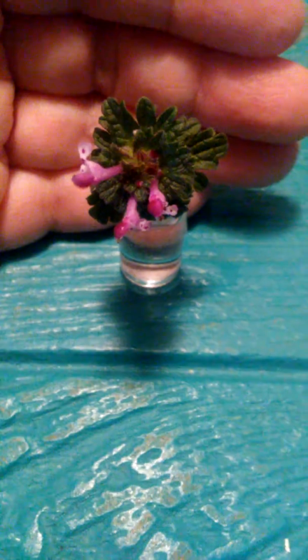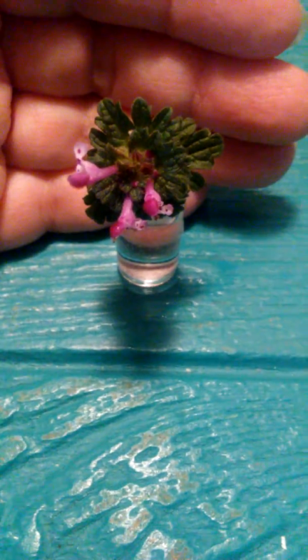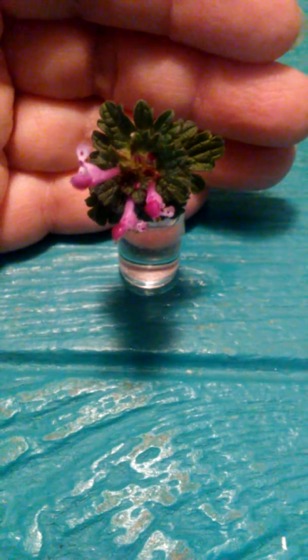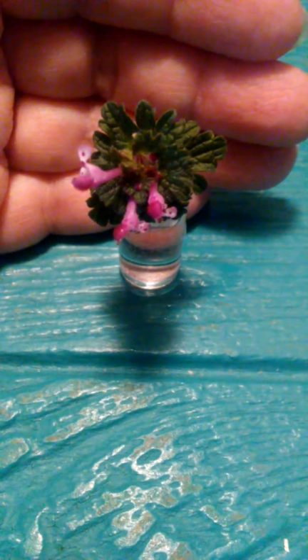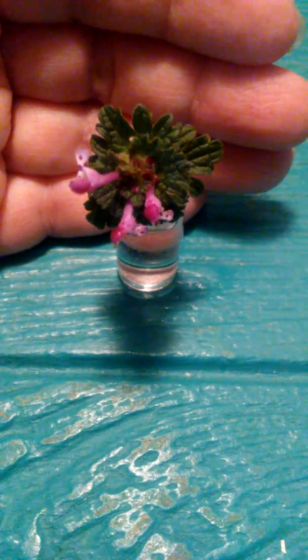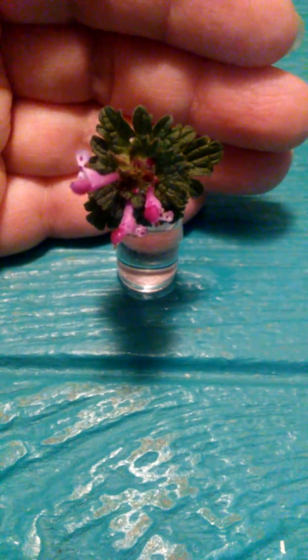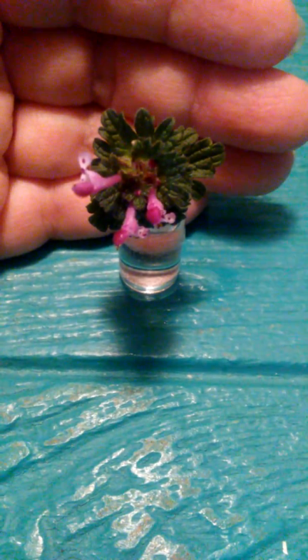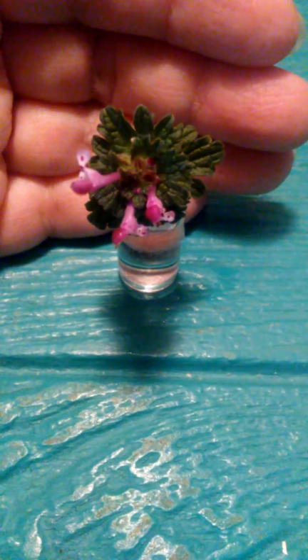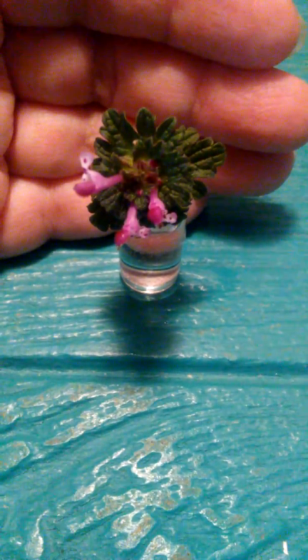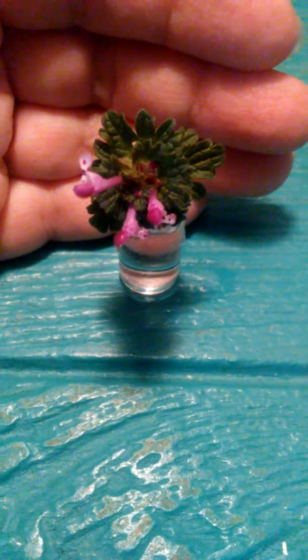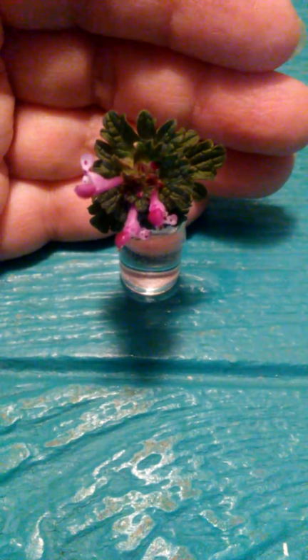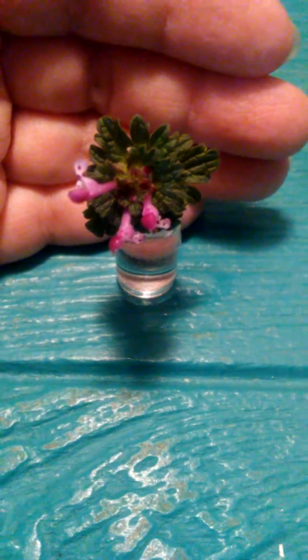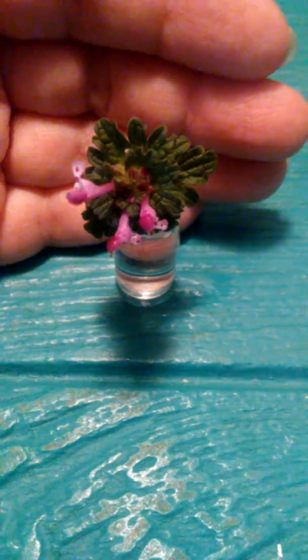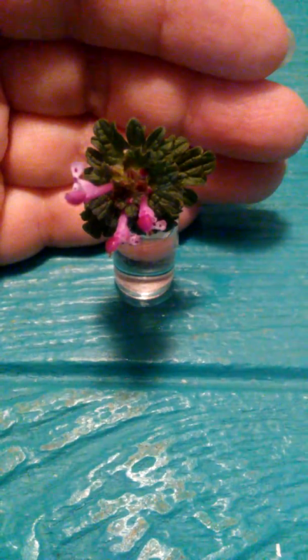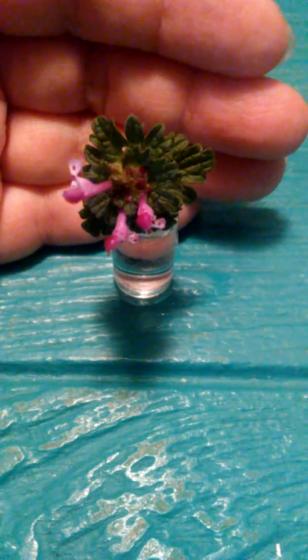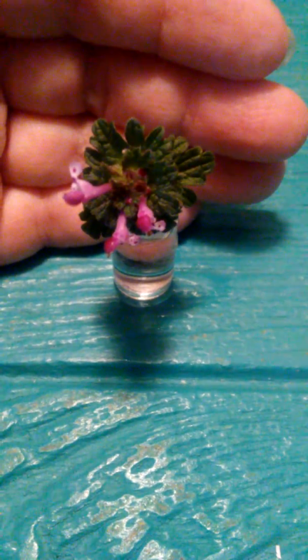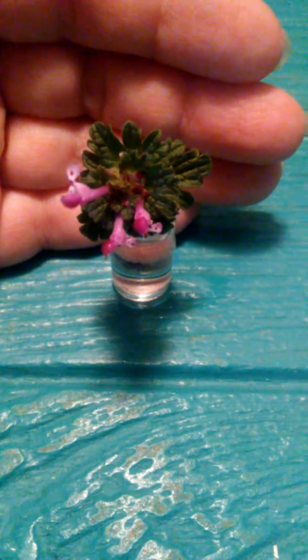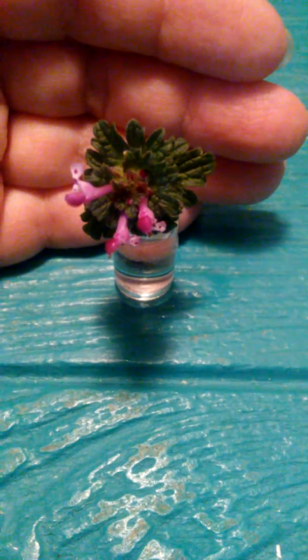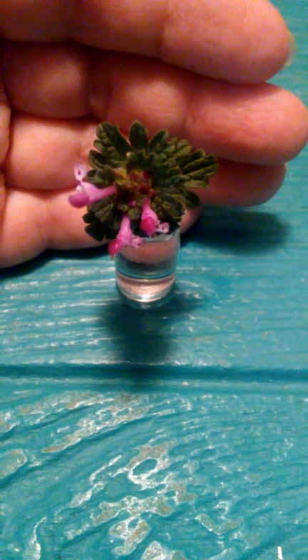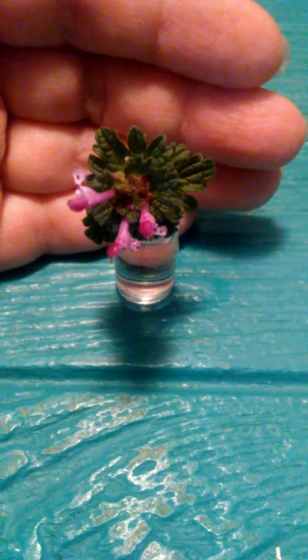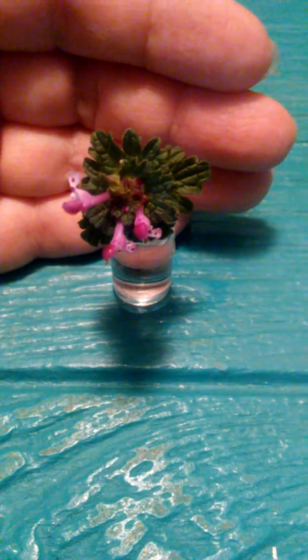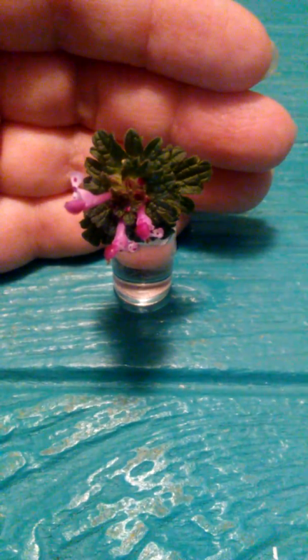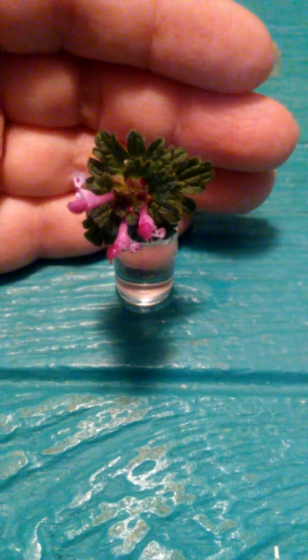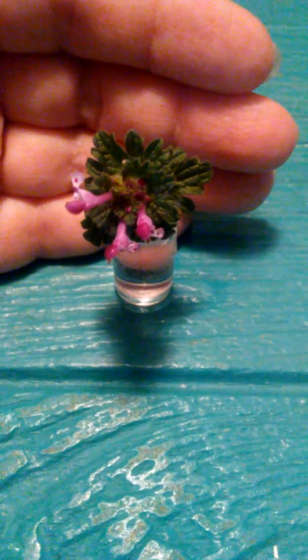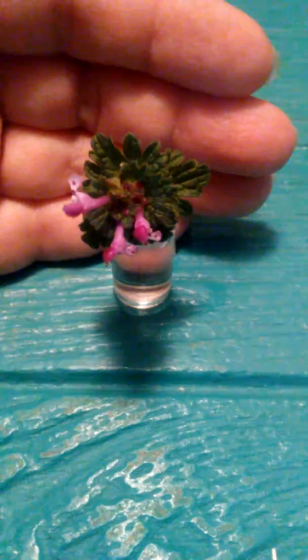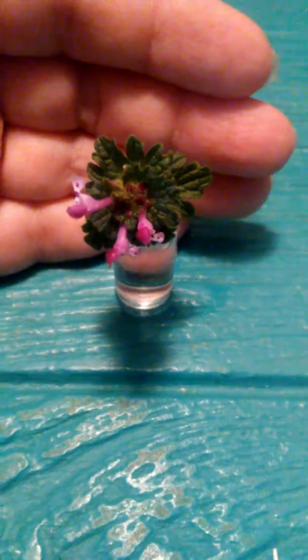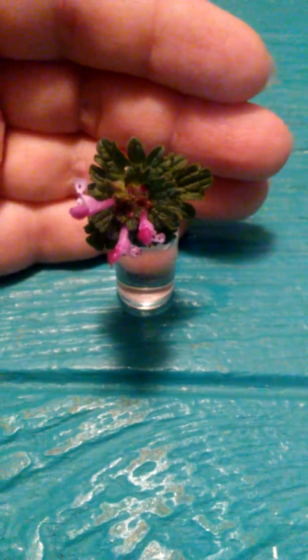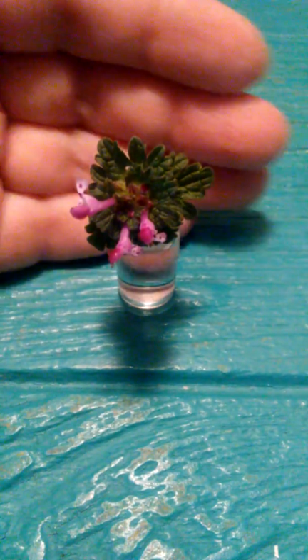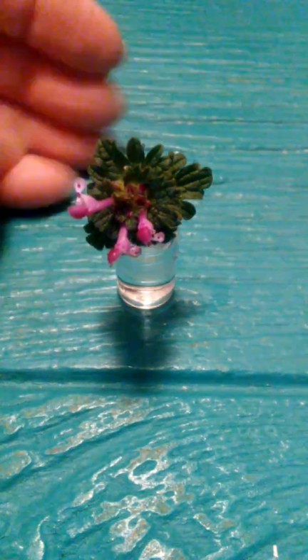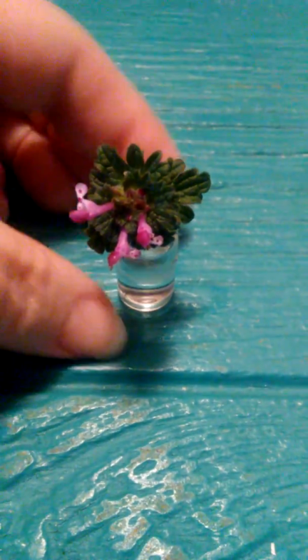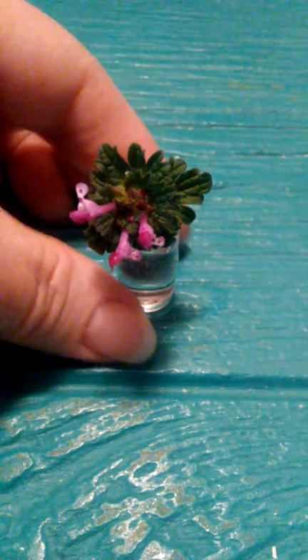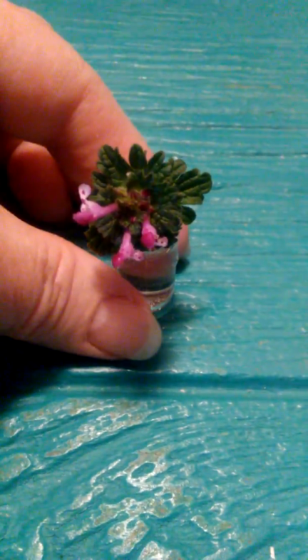Hey, it's Dora, that Yarny Zebra, back again. And I am showing you the tiny vase that I put the blooms in.